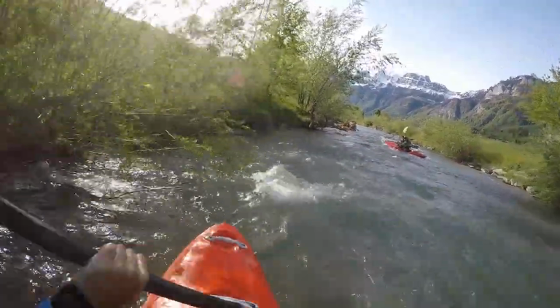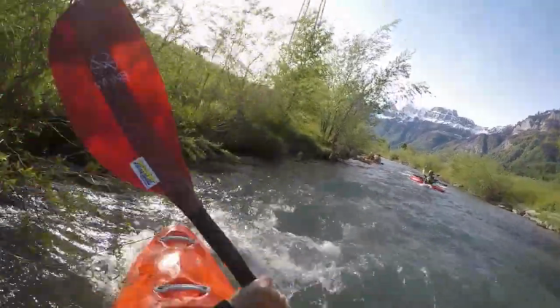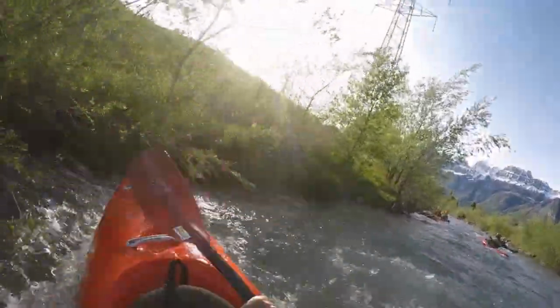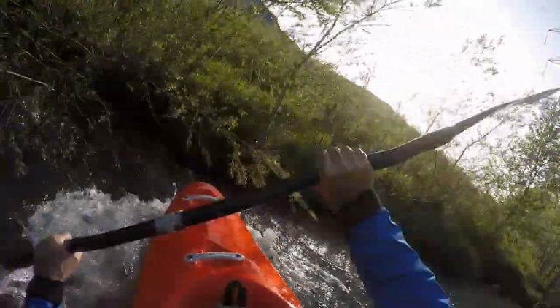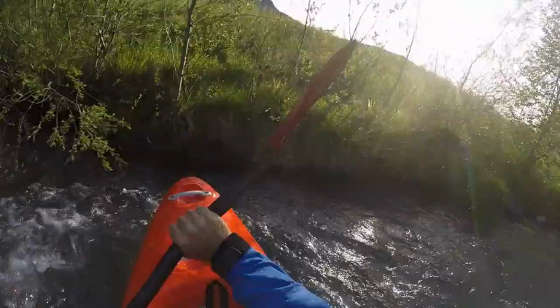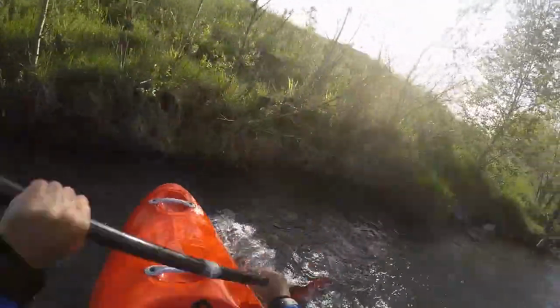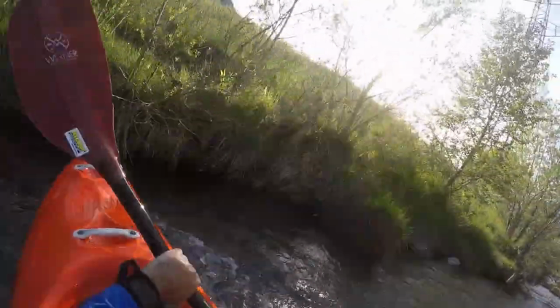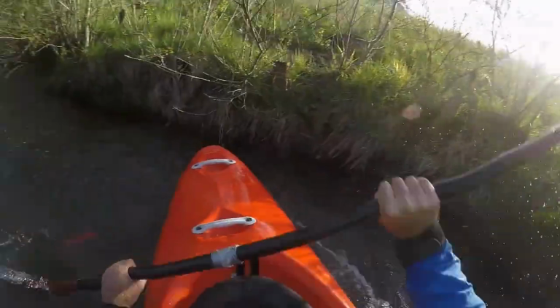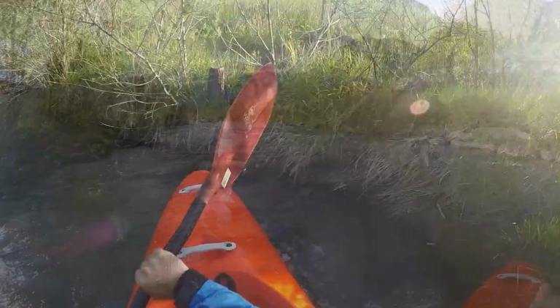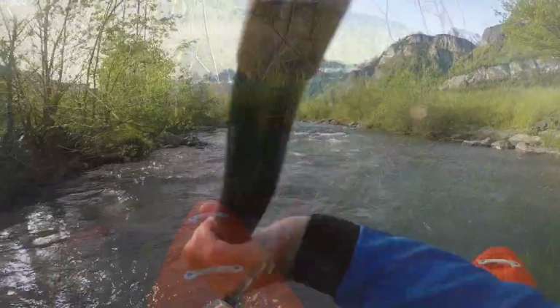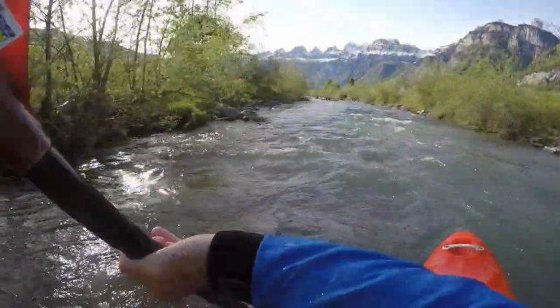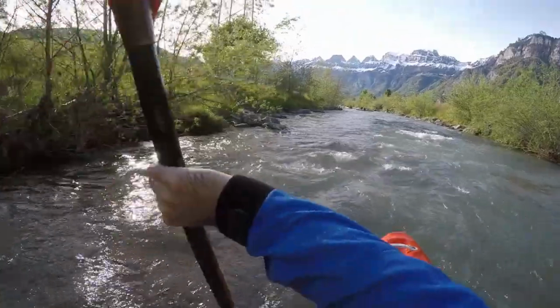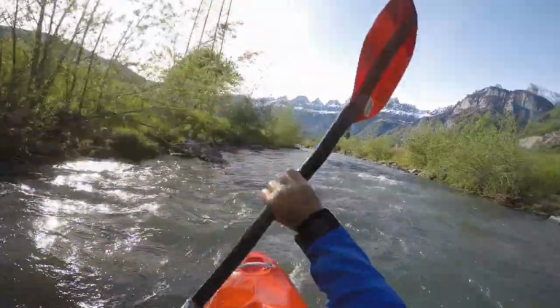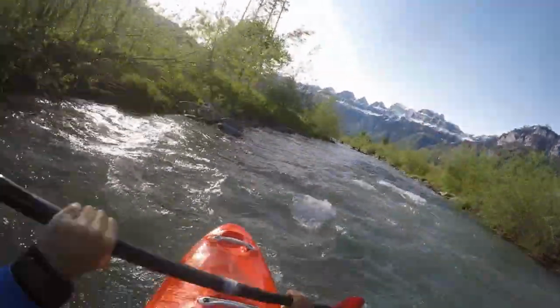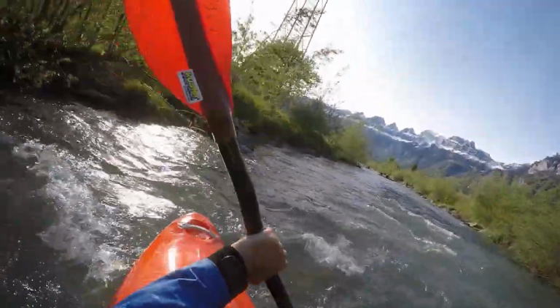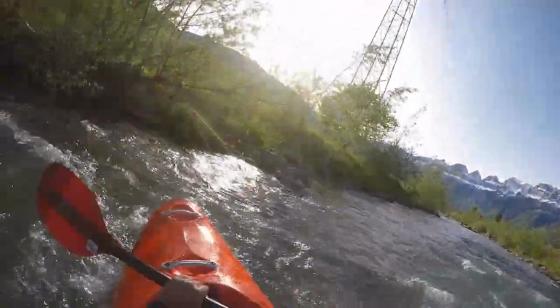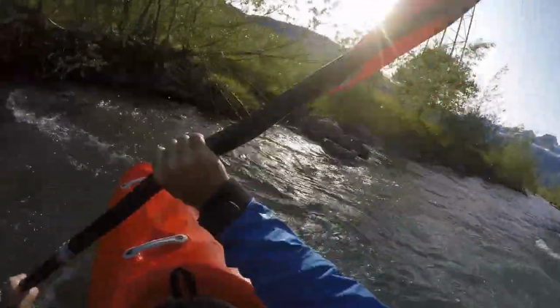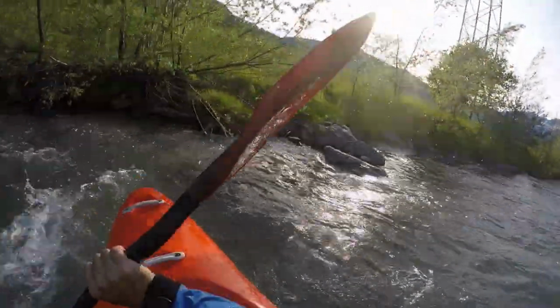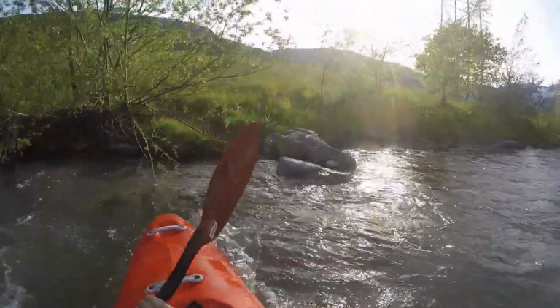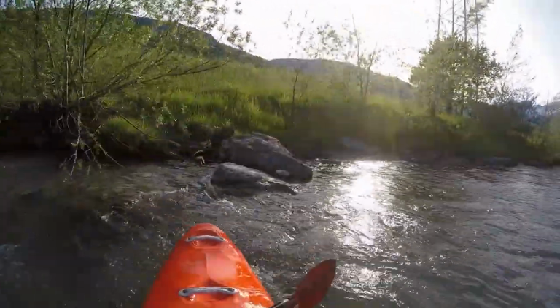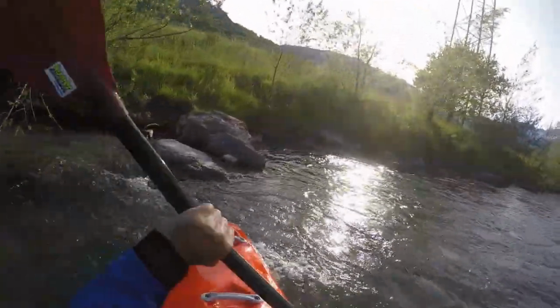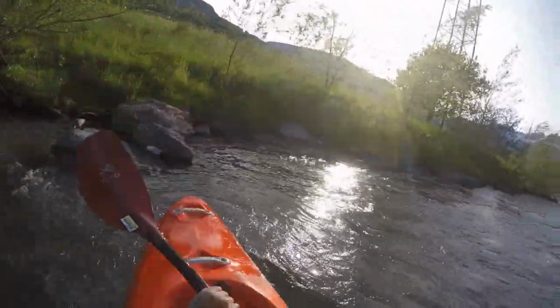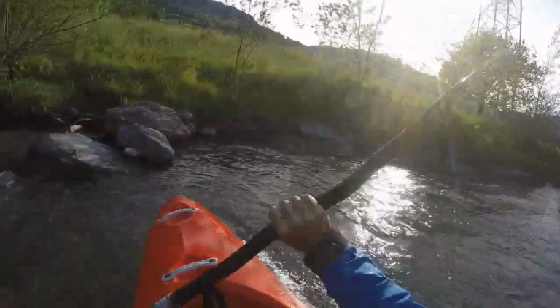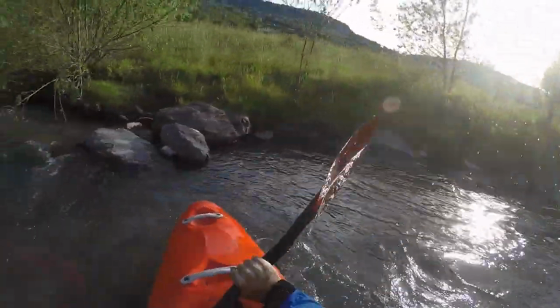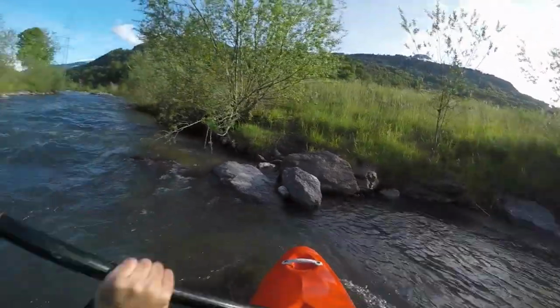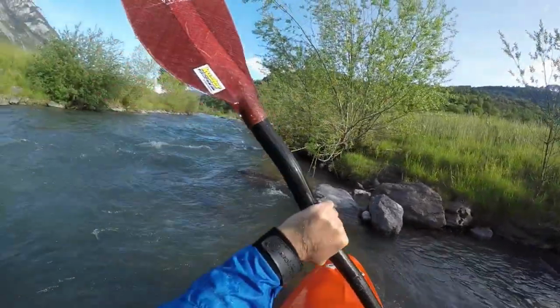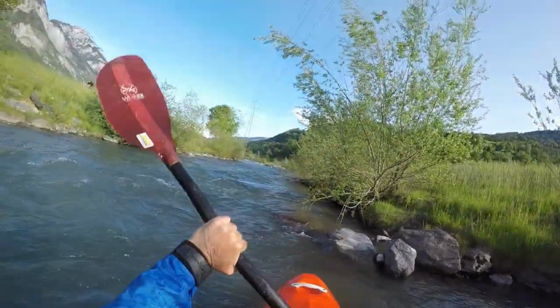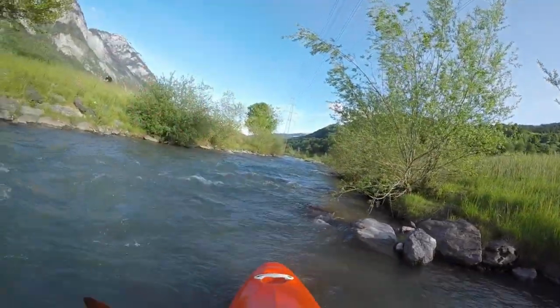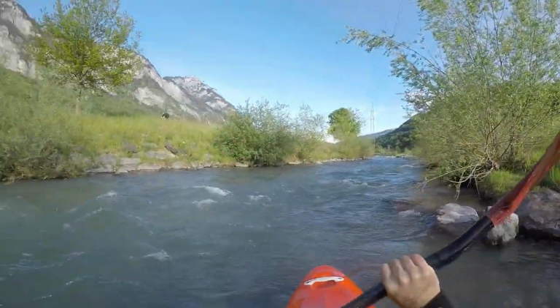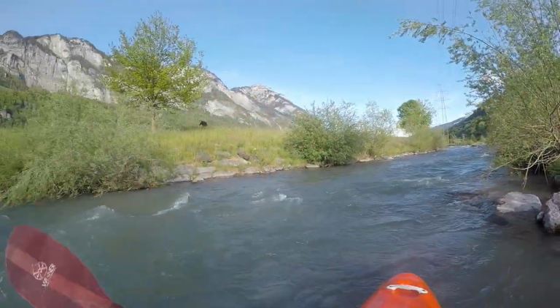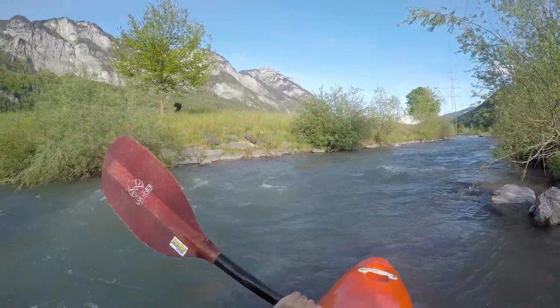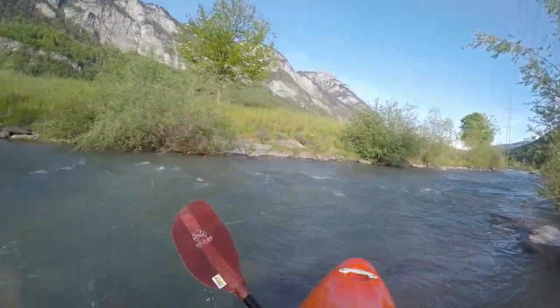Between Mels and Flums there are countless waterfalls from the valley sides that bring up the water level until Flums. The 3 cubic meters per second in Mels have now become 5.